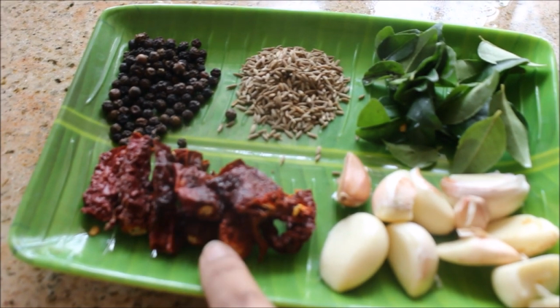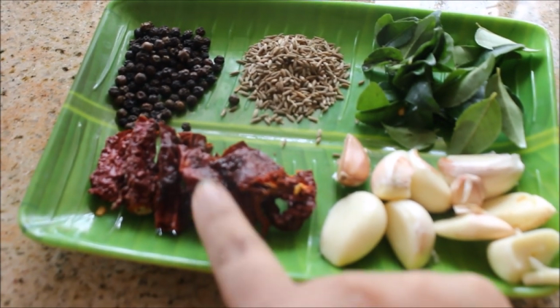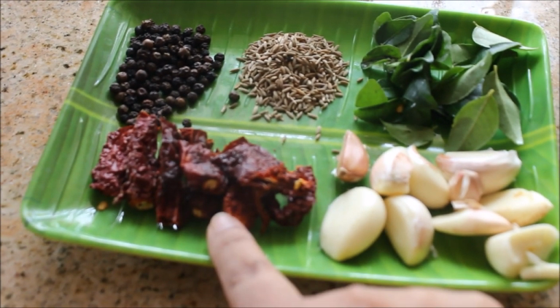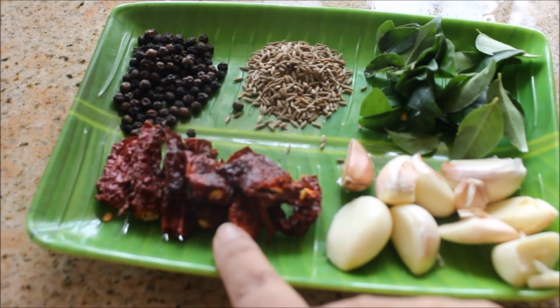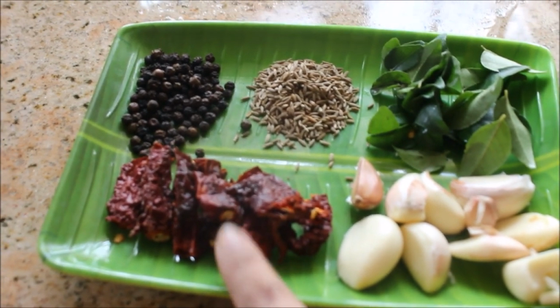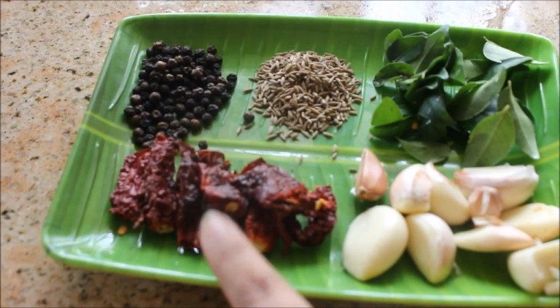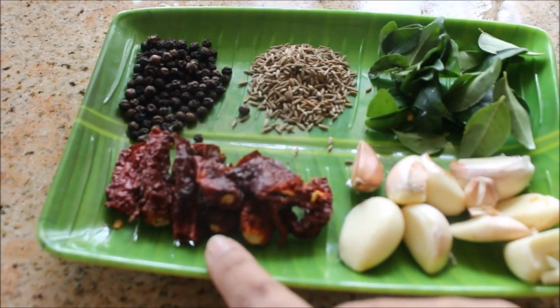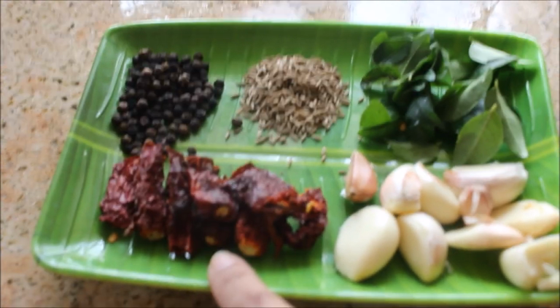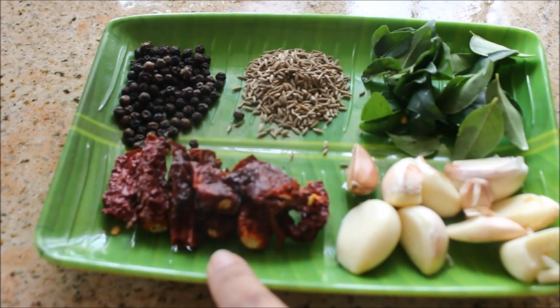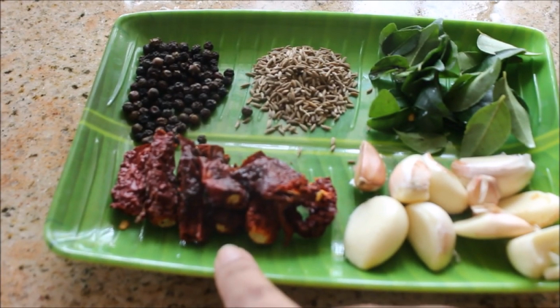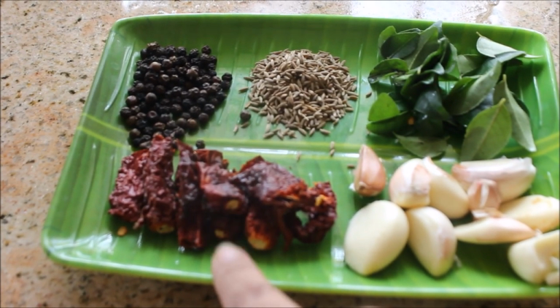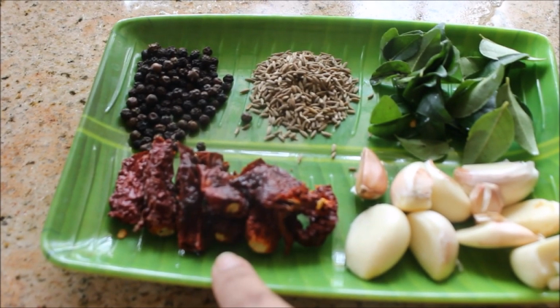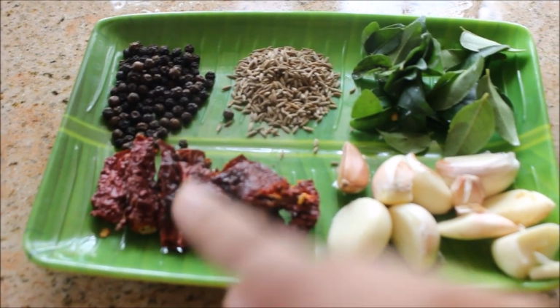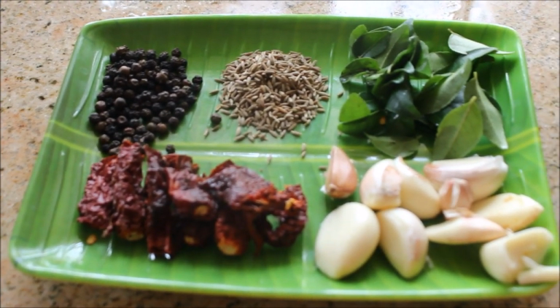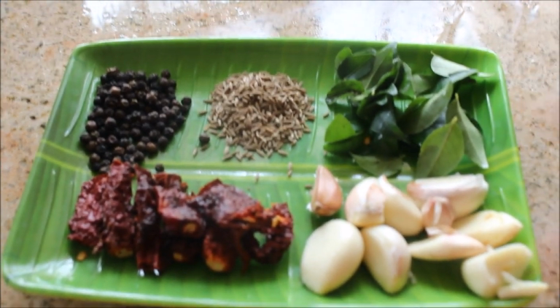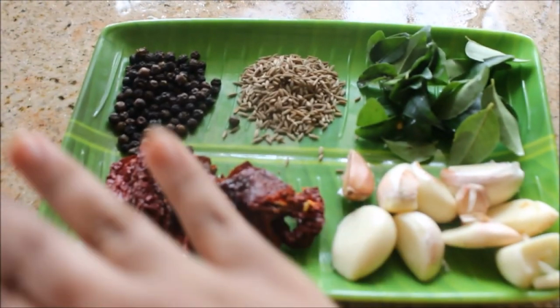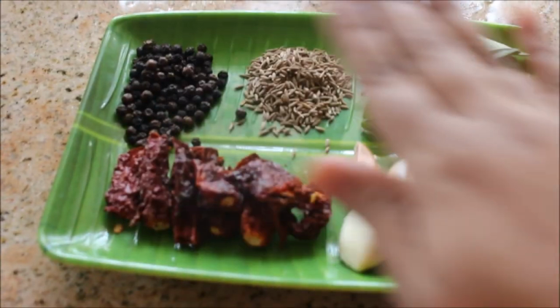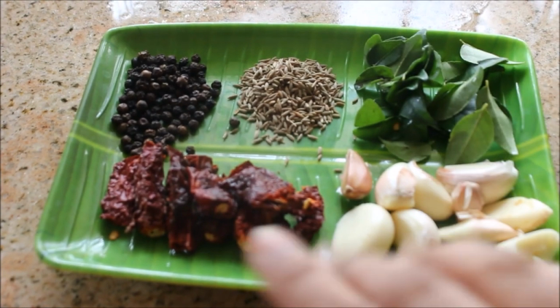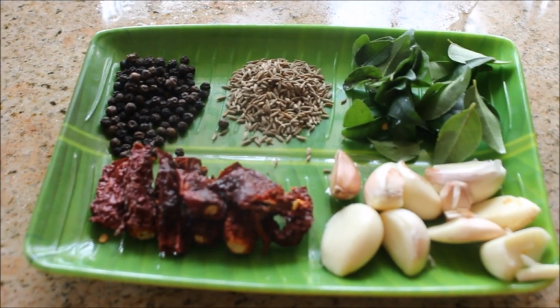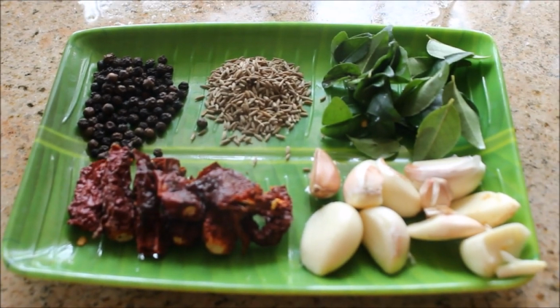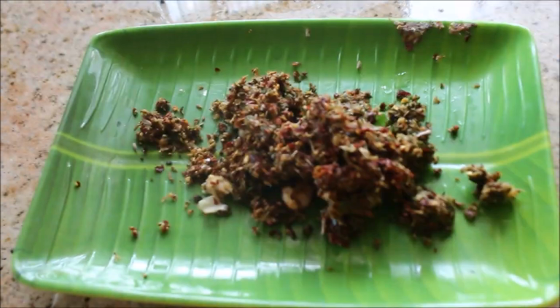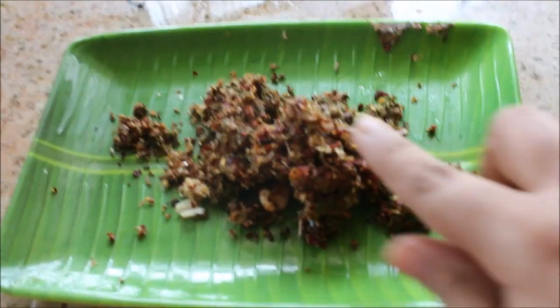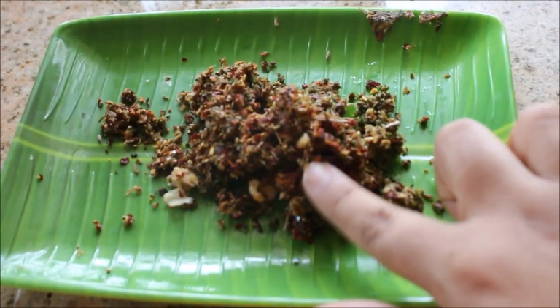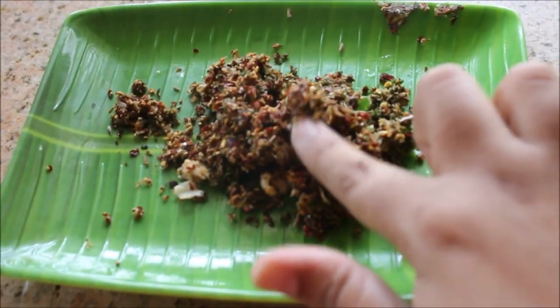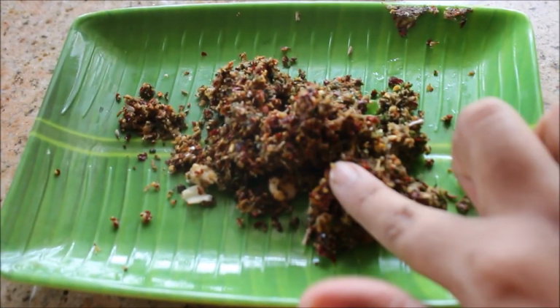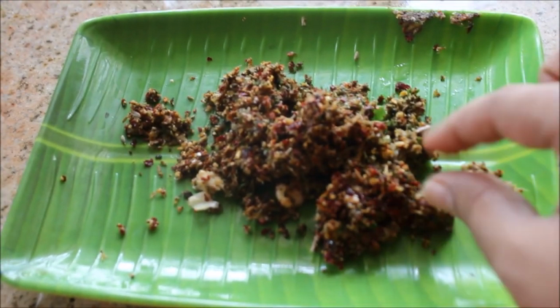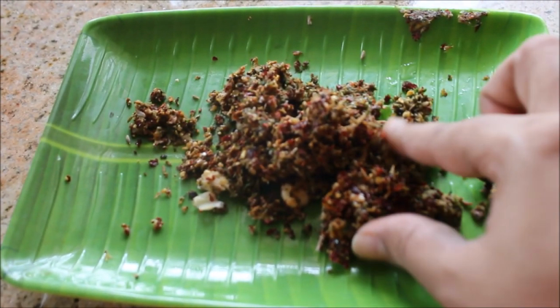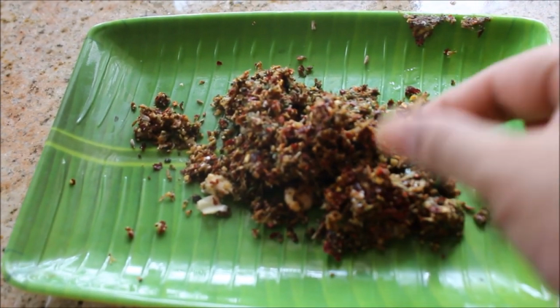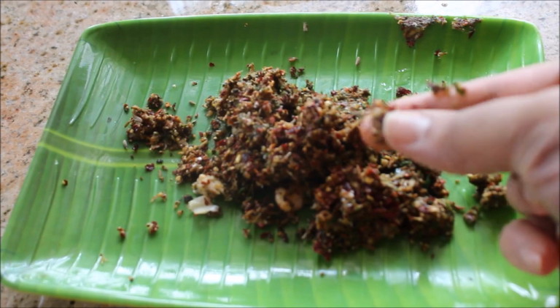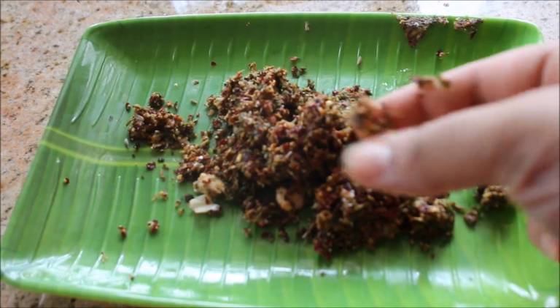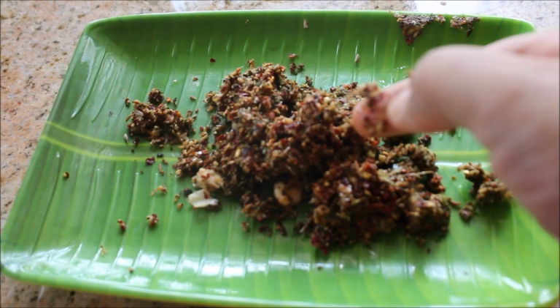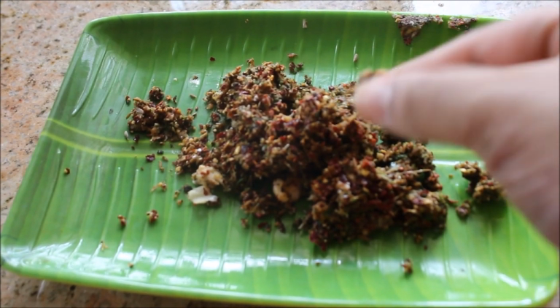And around six to seven Kashmiri chili — this is the dried one, you can use any dried red chili. I'm going to blend all this together, so this is the masala for the rasam. I've just blended it into a coarse powder.